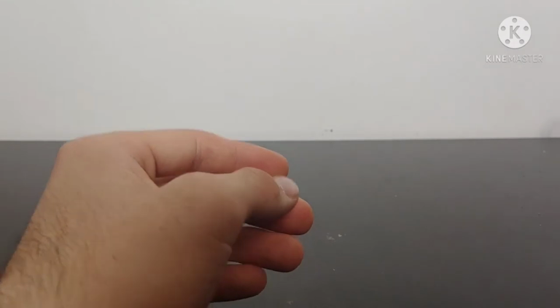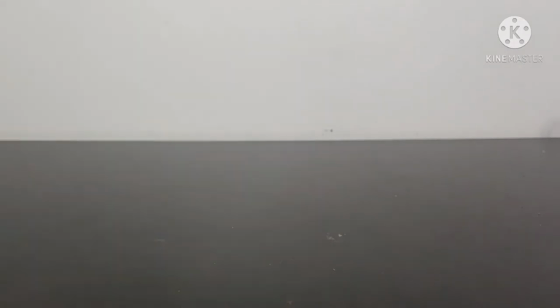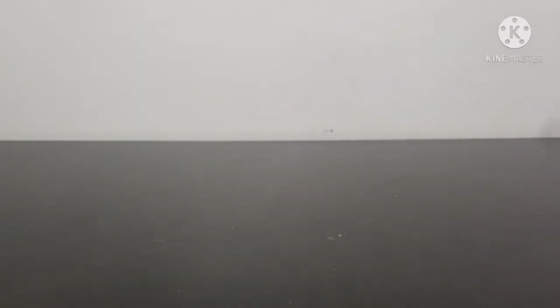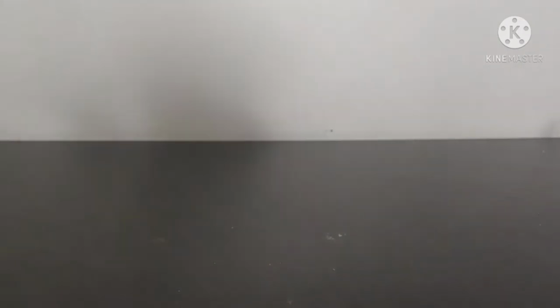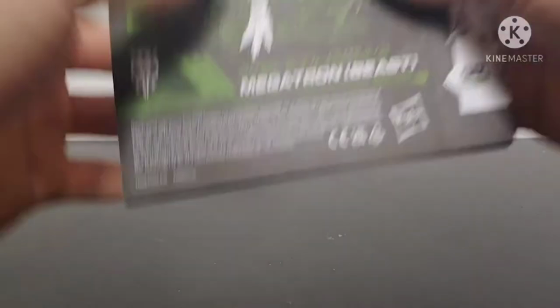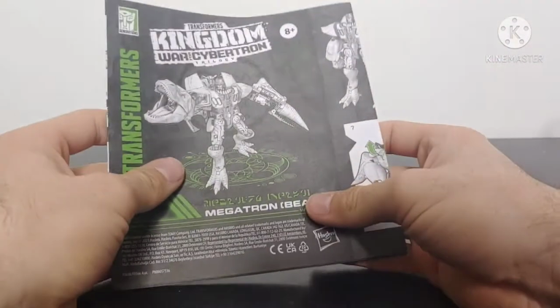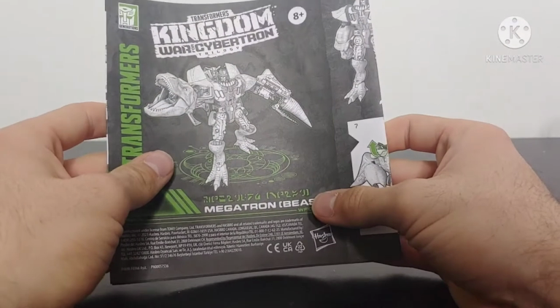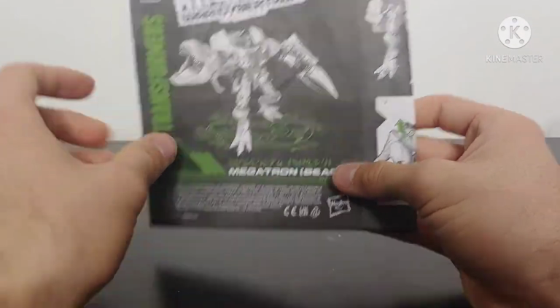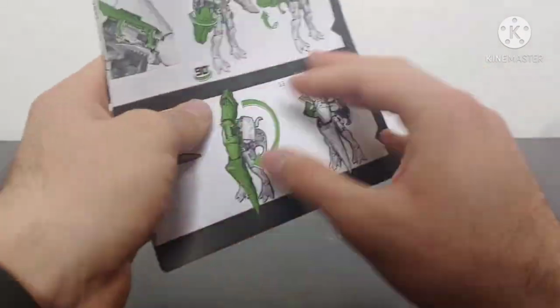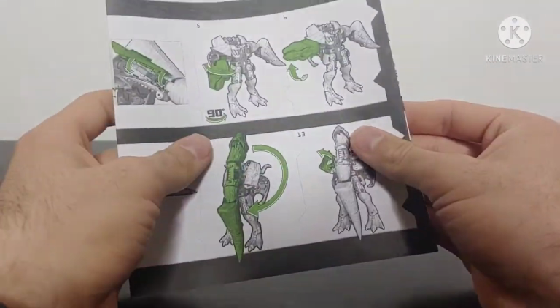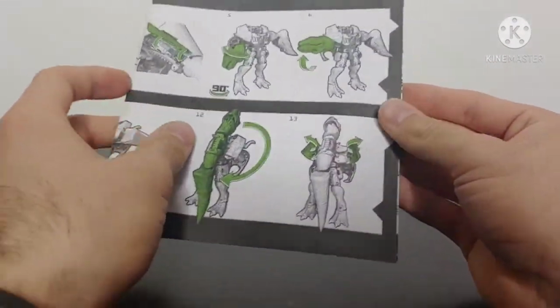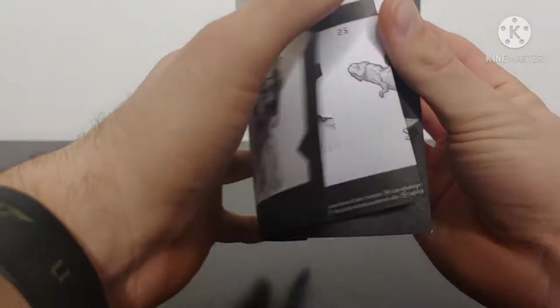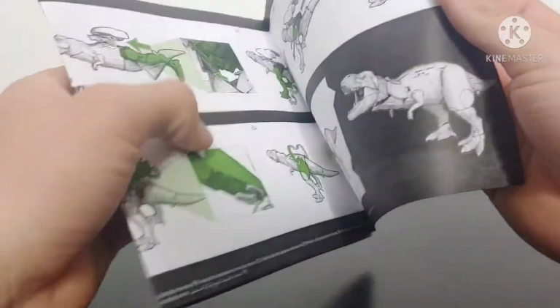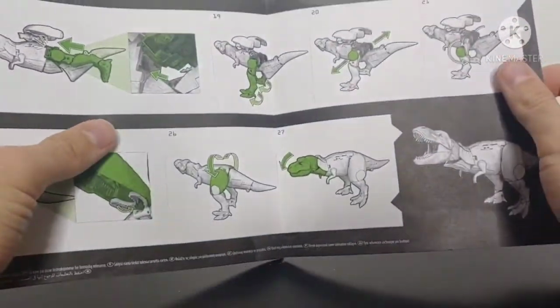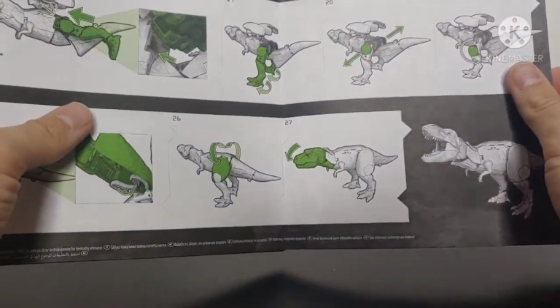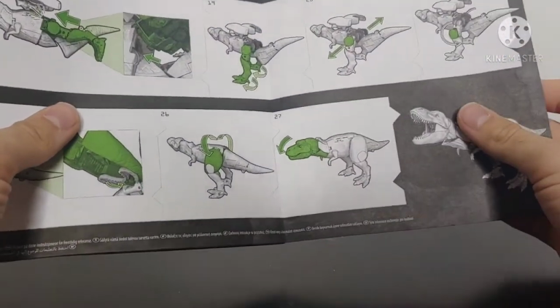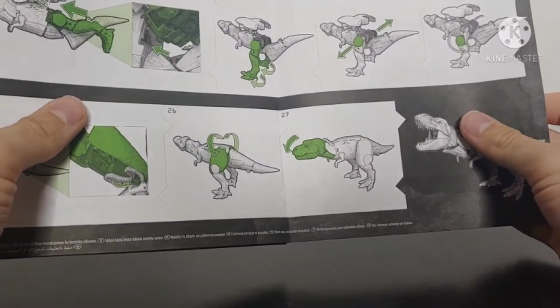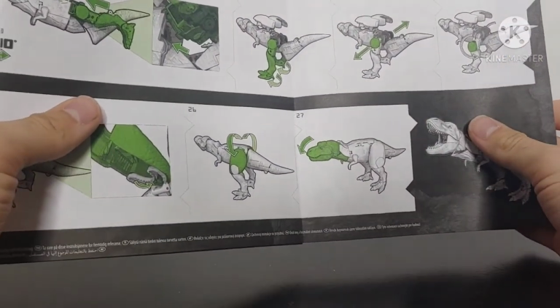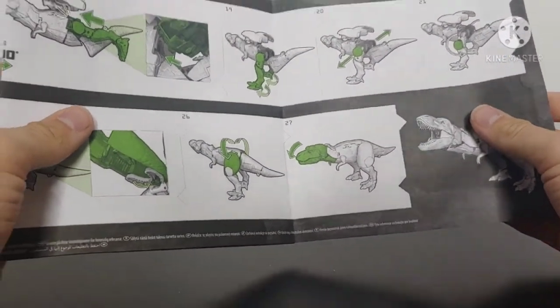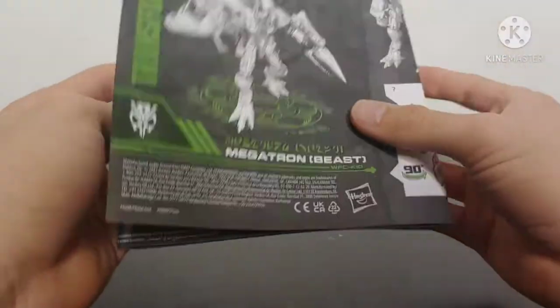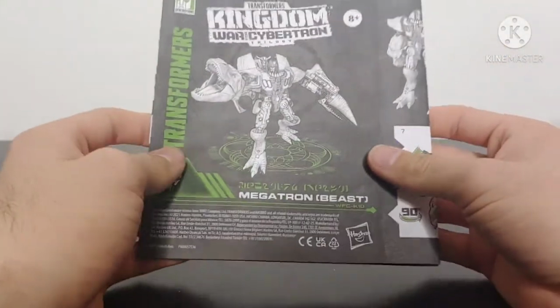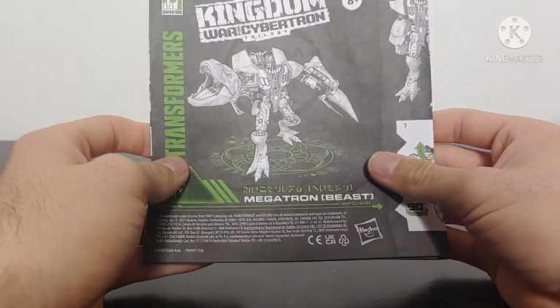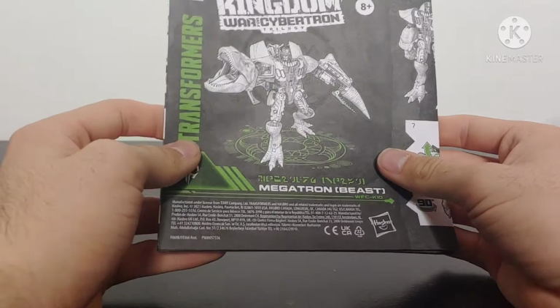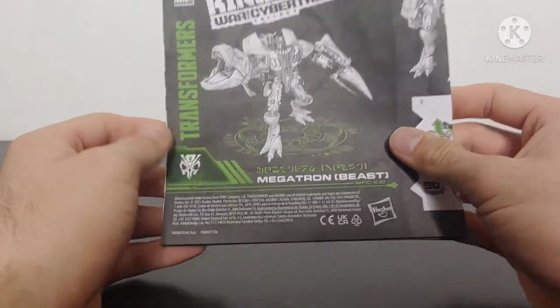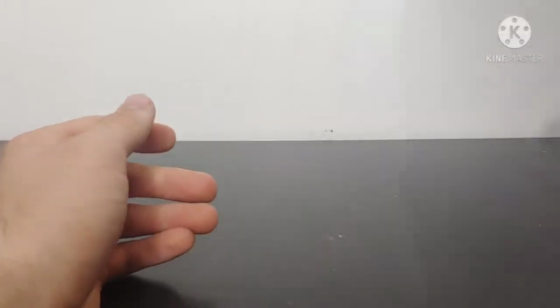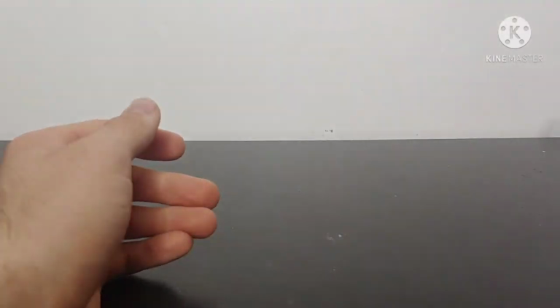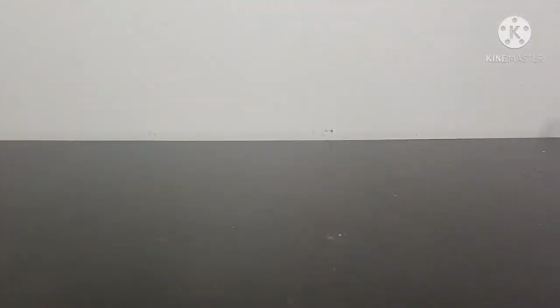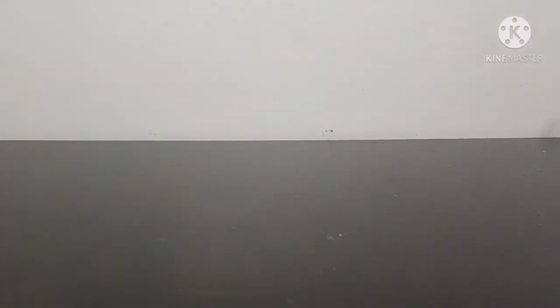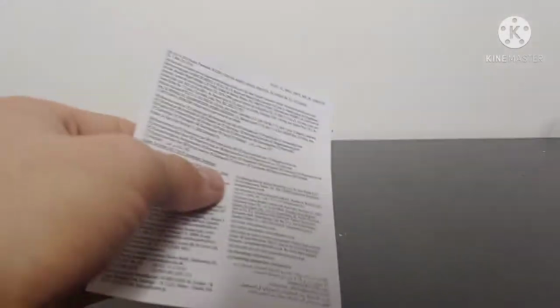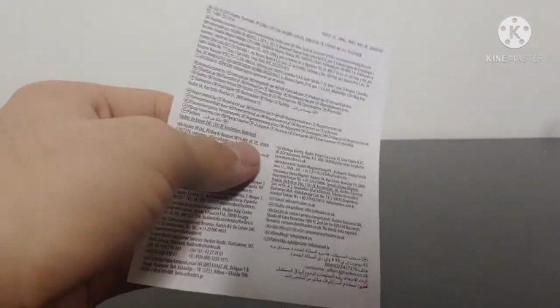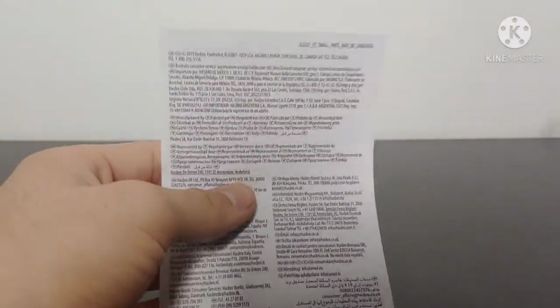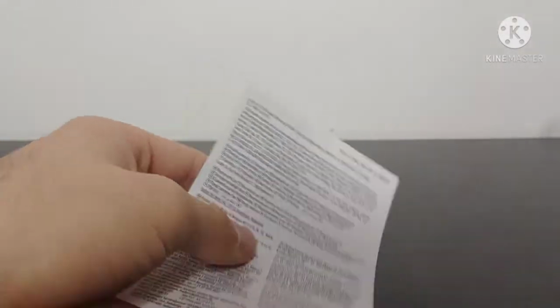He does come with his instruction booklet — as I mentioned in my Rattrap review, nice colors, I absolutely love how they're doing the instructions for Kingdom — and then he comes with his warning sheet.